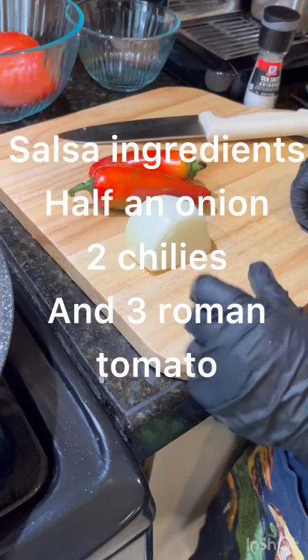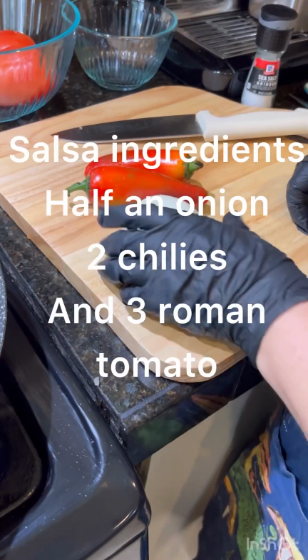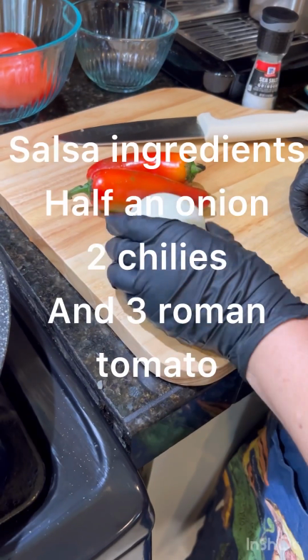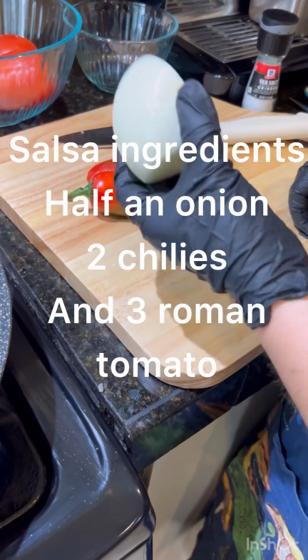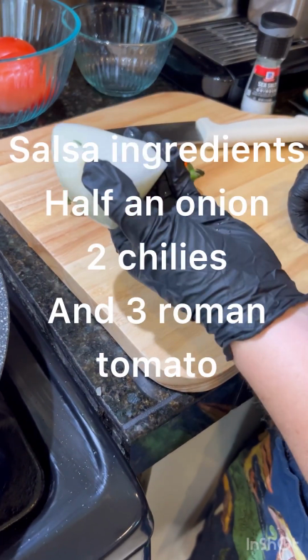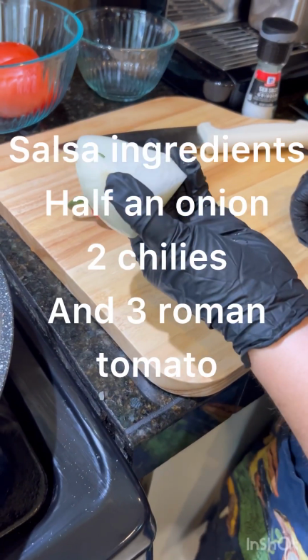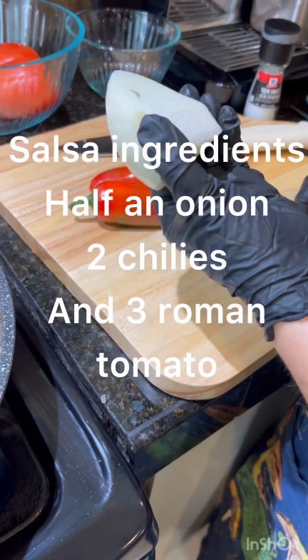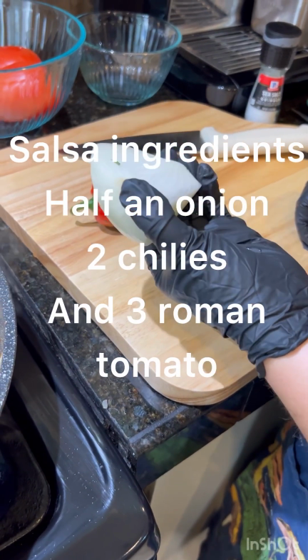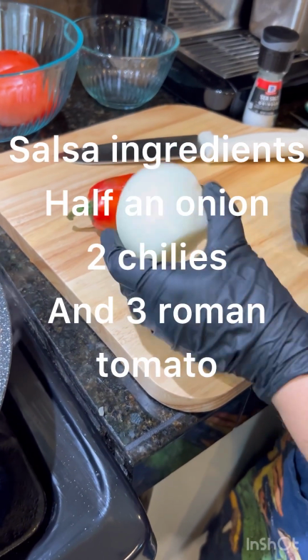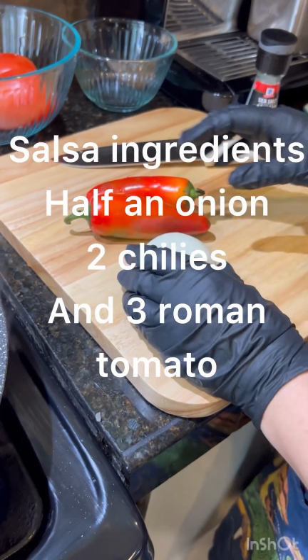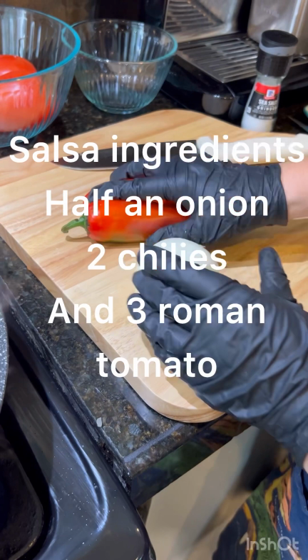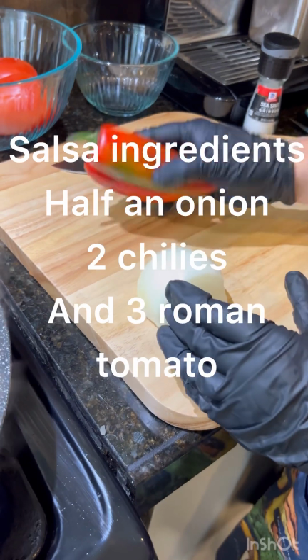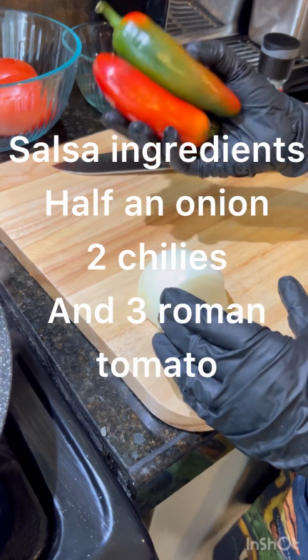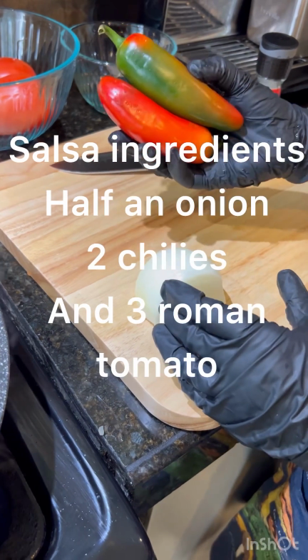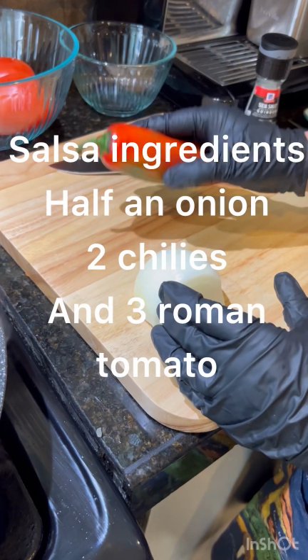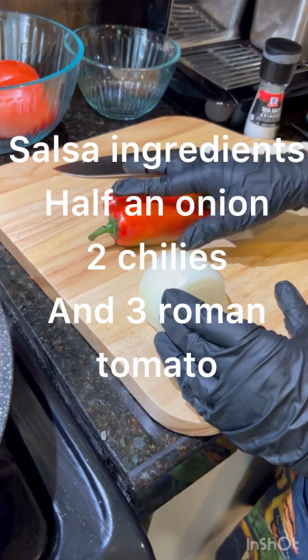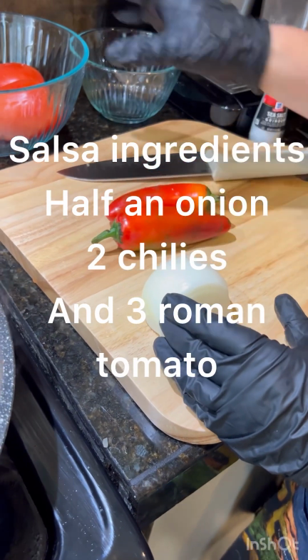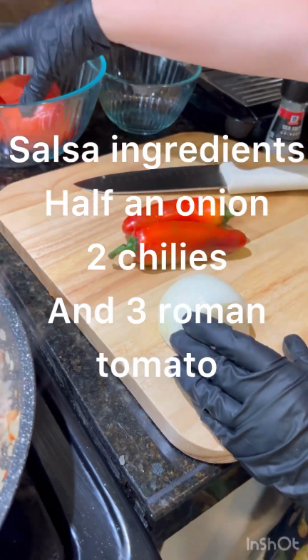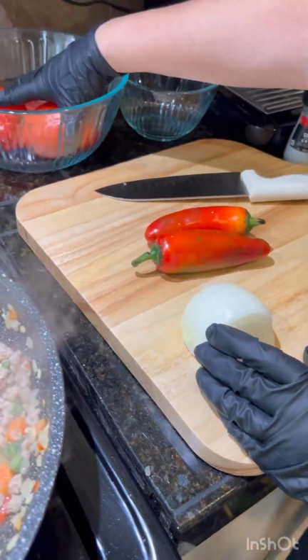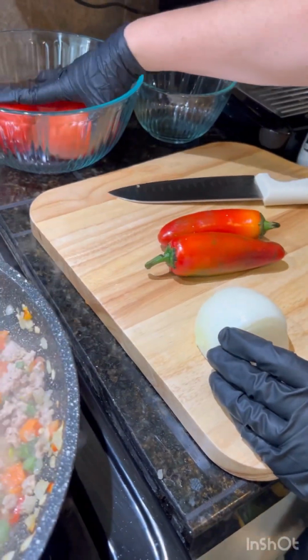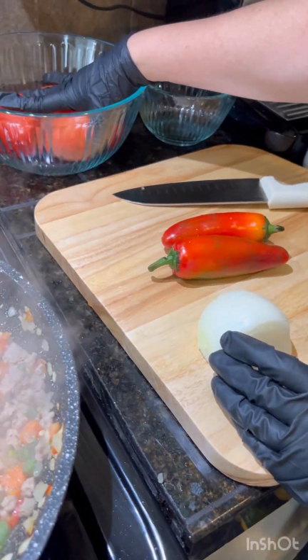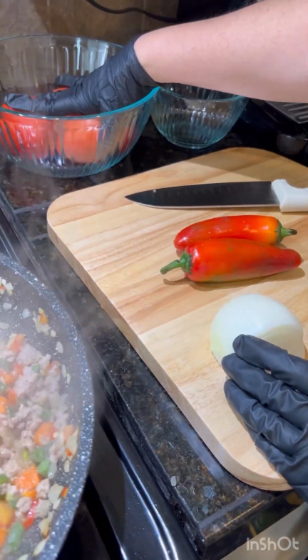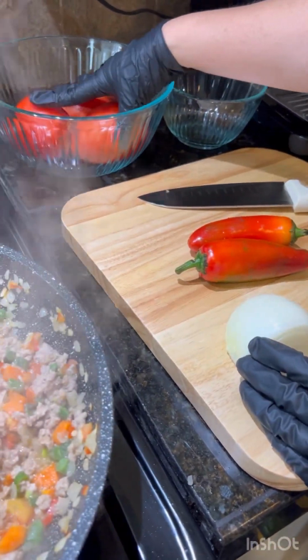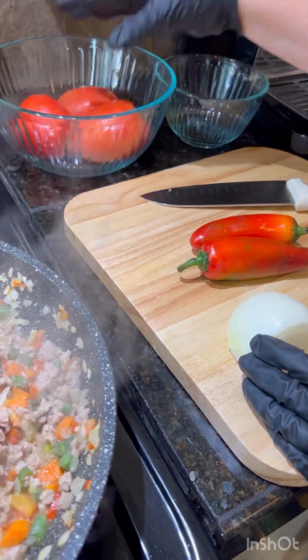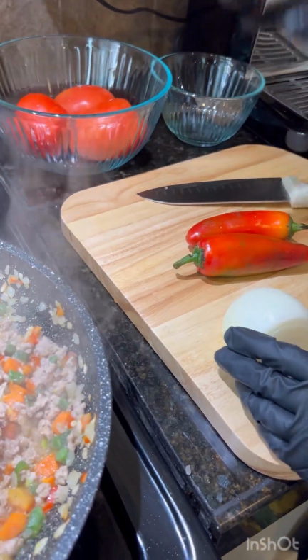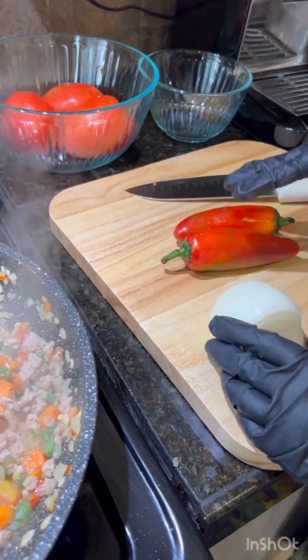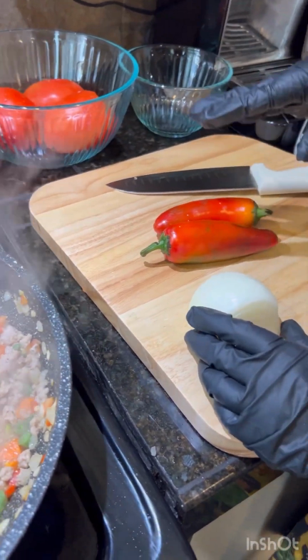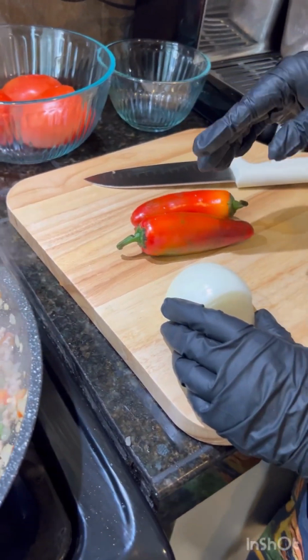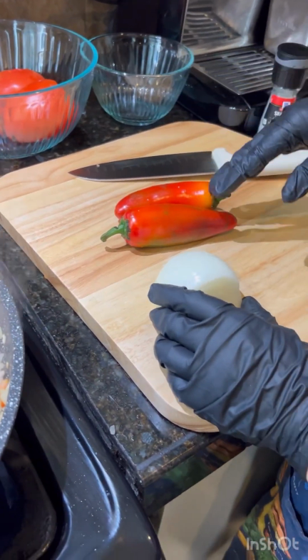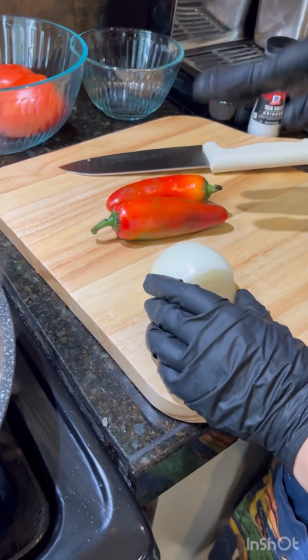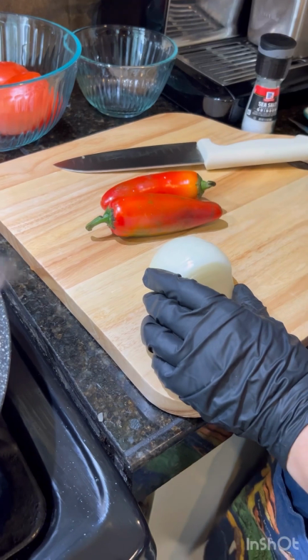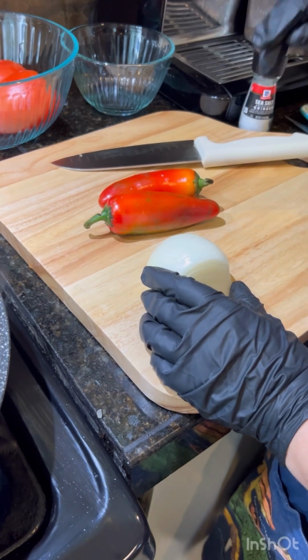We're going to need half an onion, two chilies, and three lemon tomatoes to make a salsa for the squash.